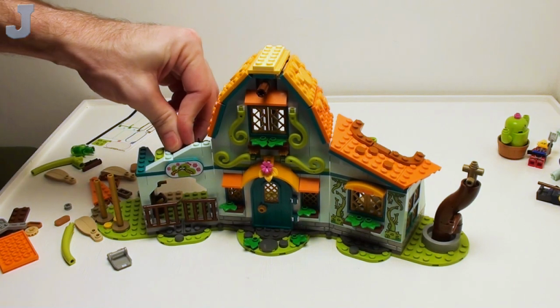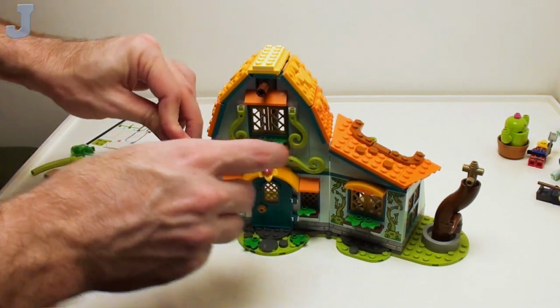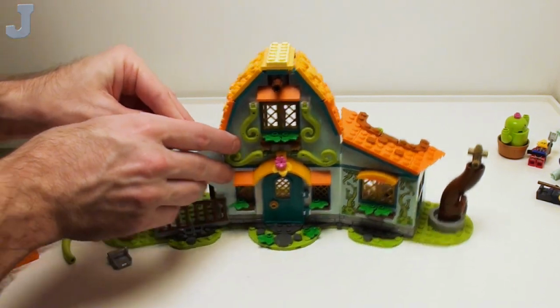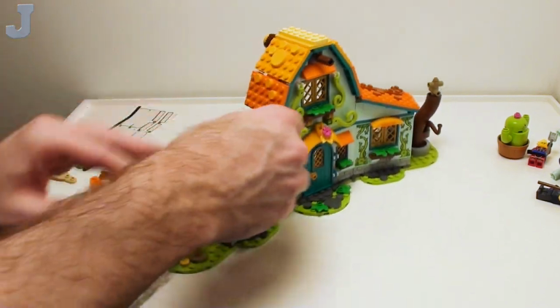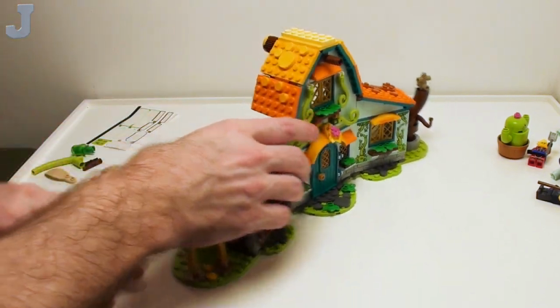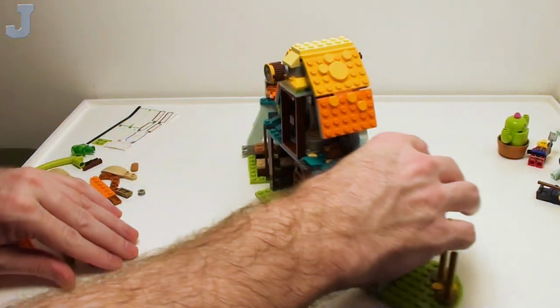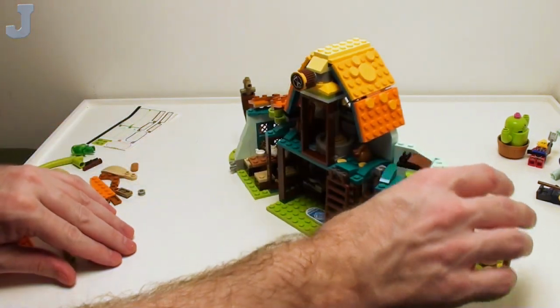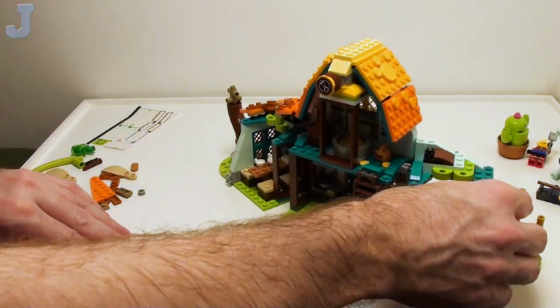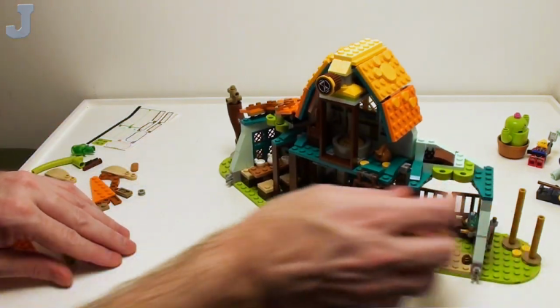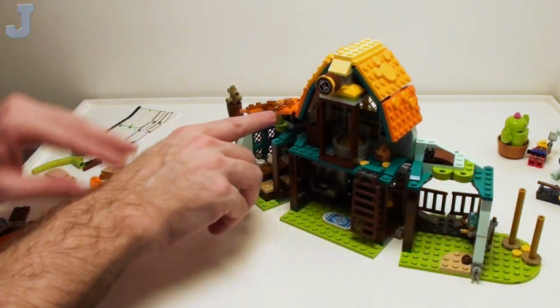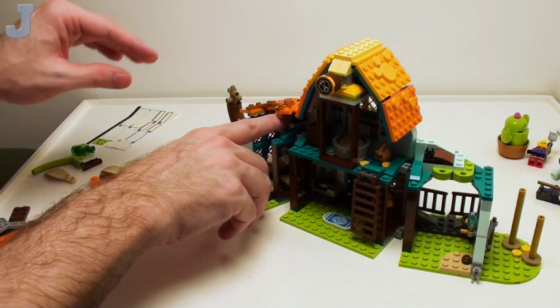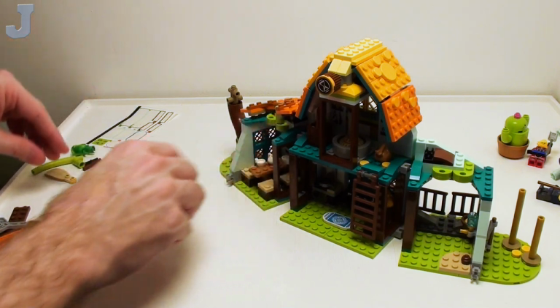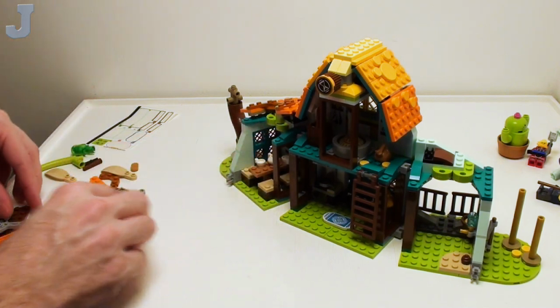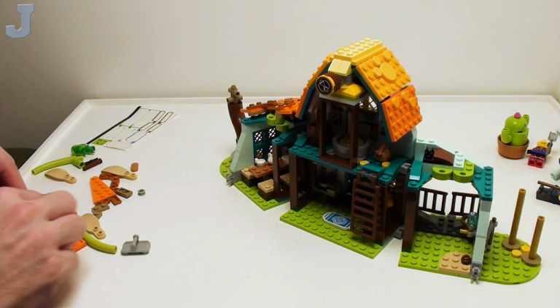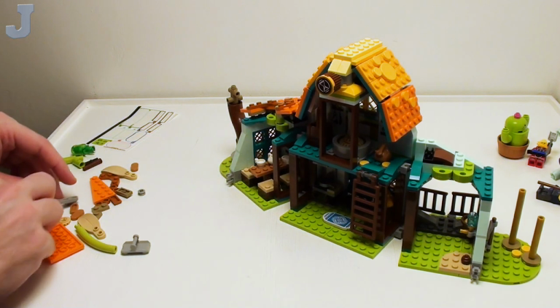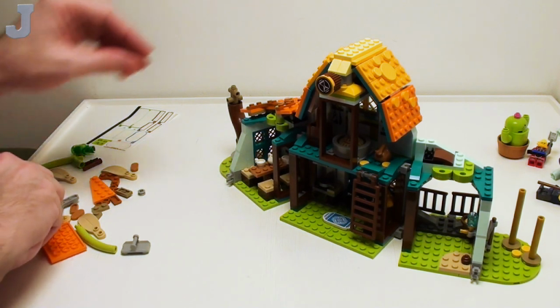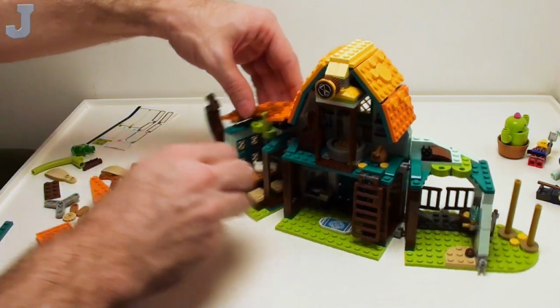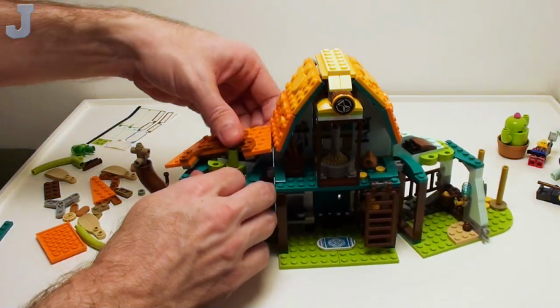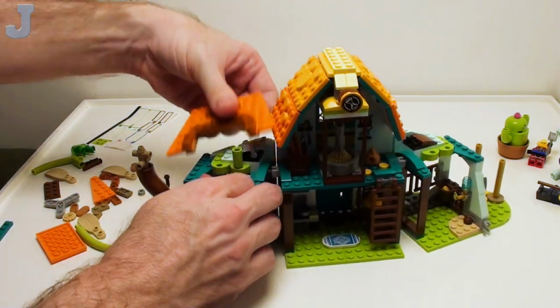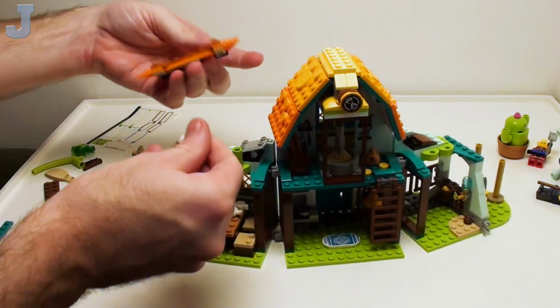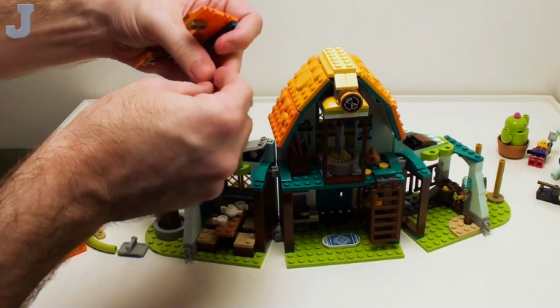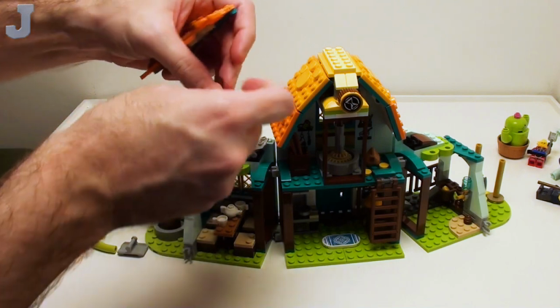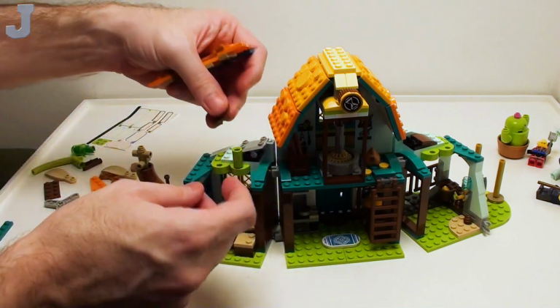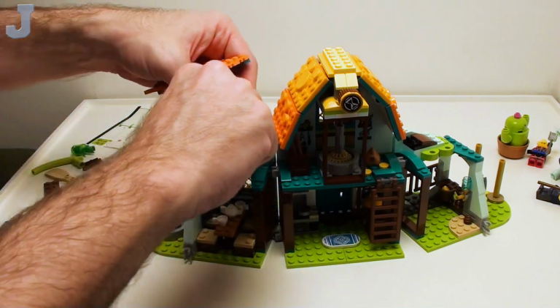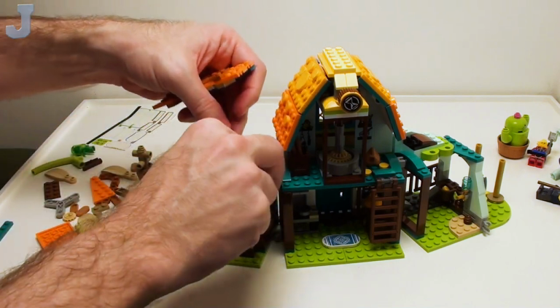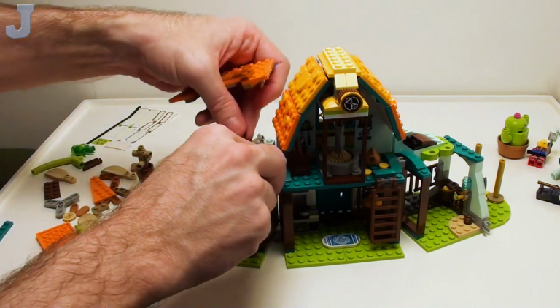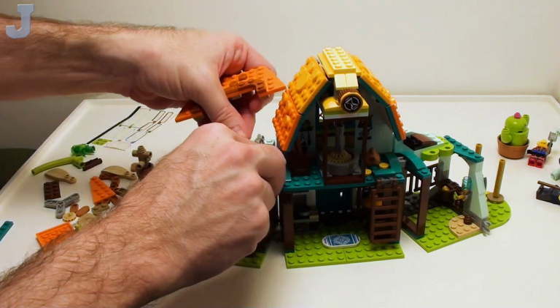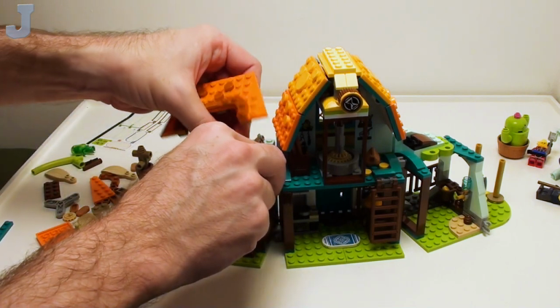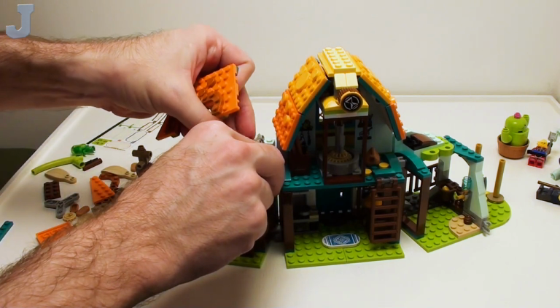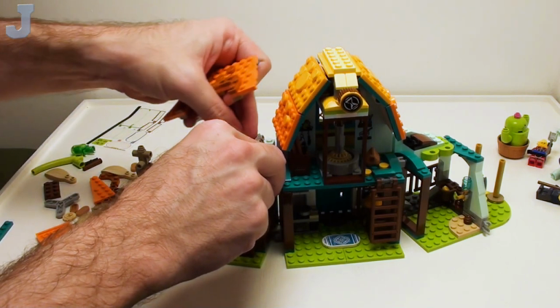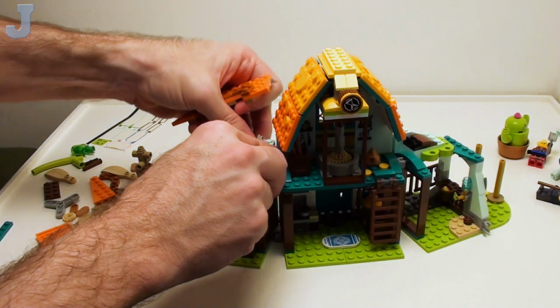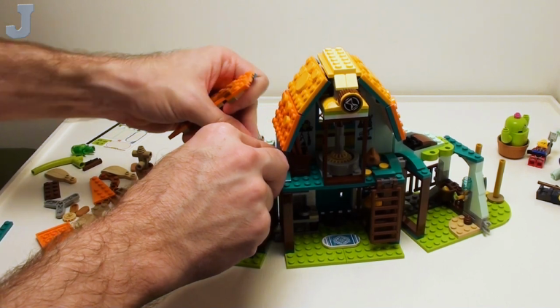Did I put that piece back over here? Back in there? I don't think I did. Let me pop that out — I forgot to put this in here. I knew I forgot to put something in there.